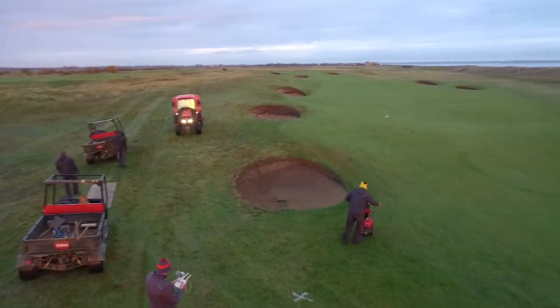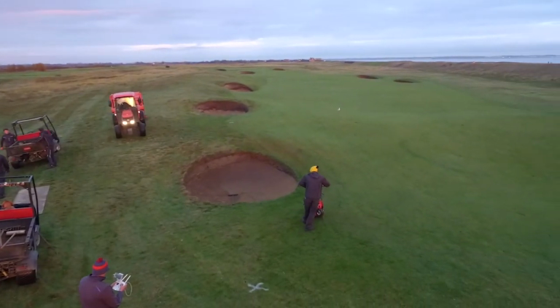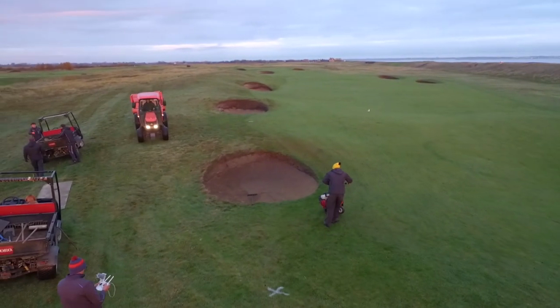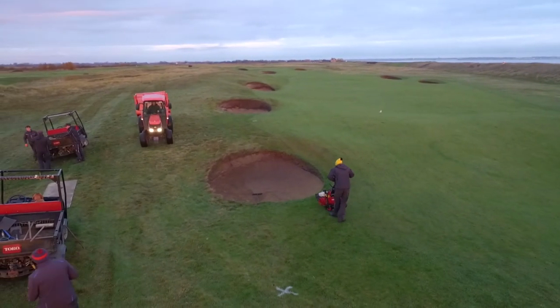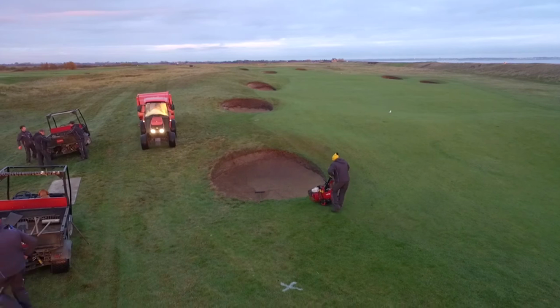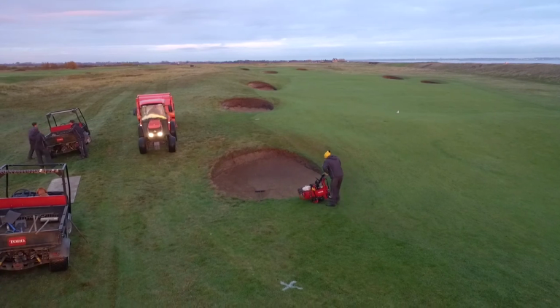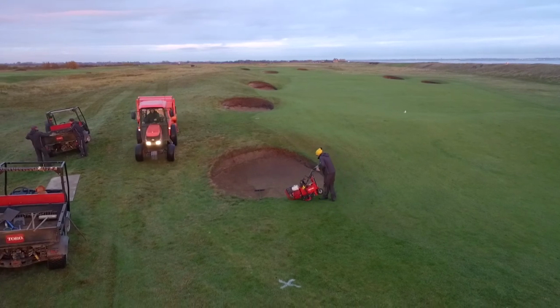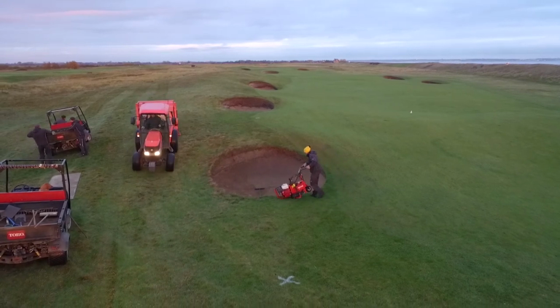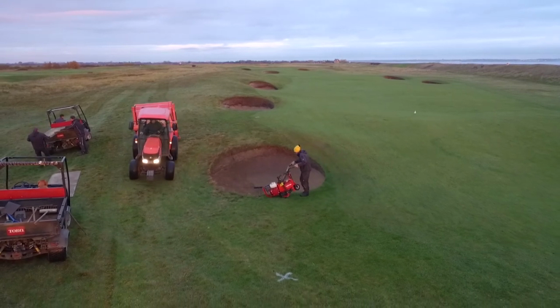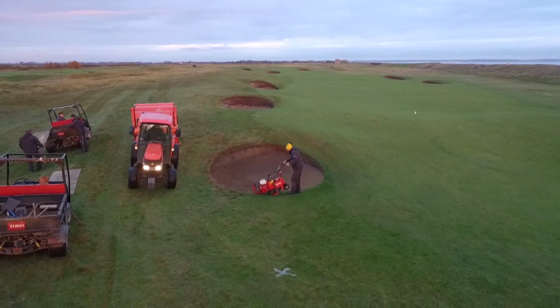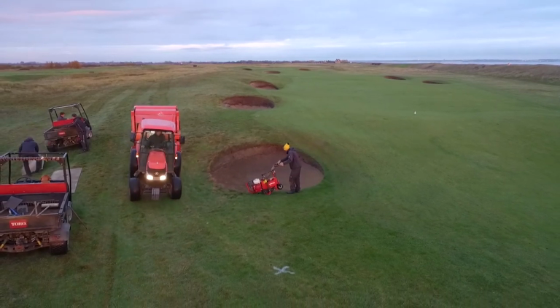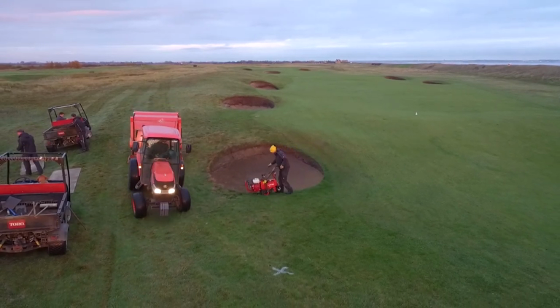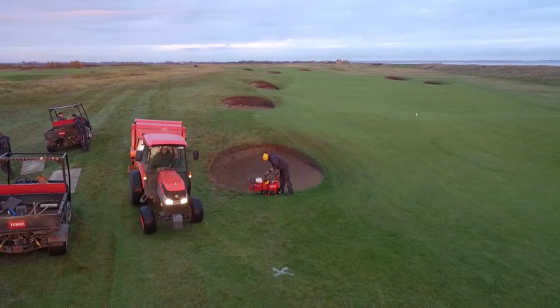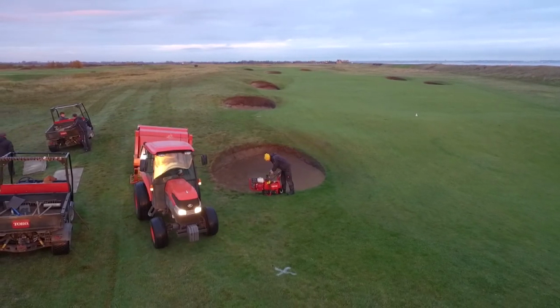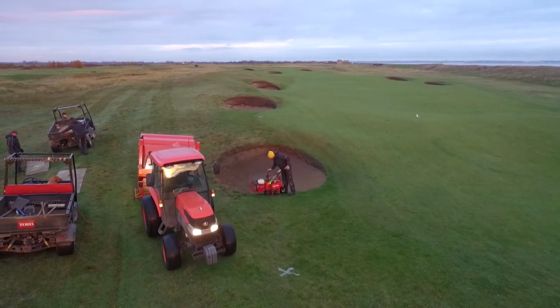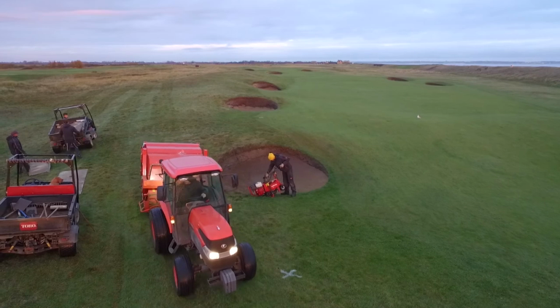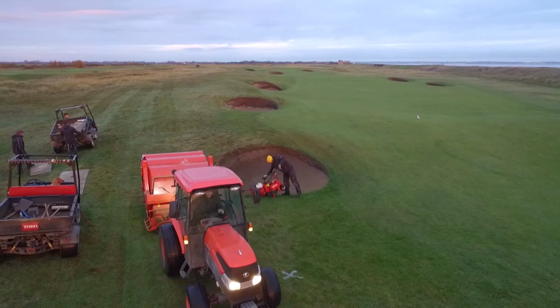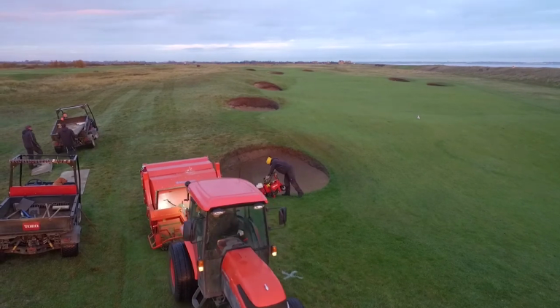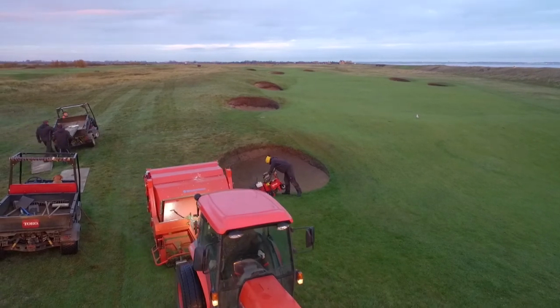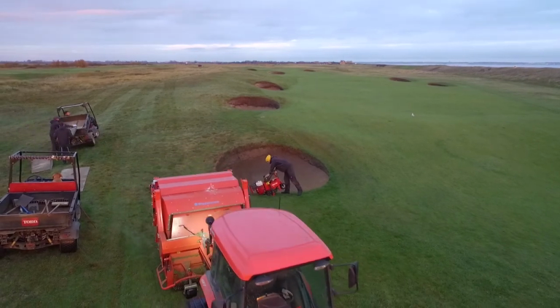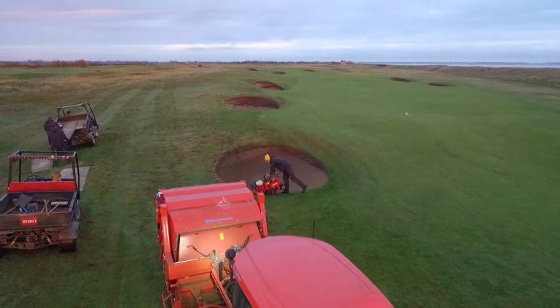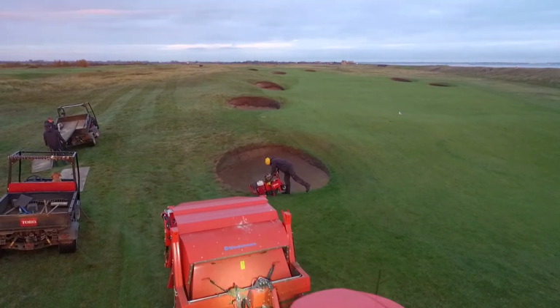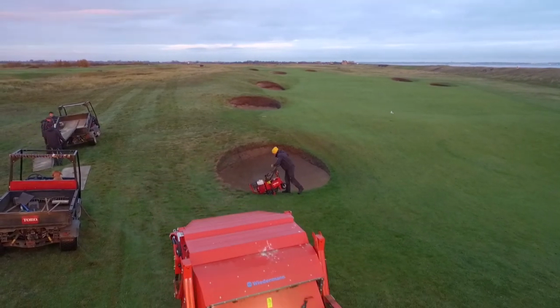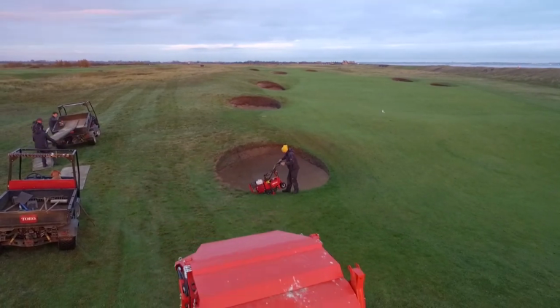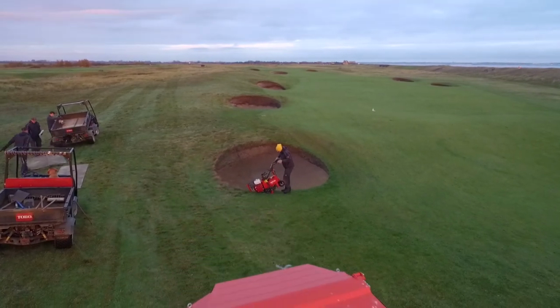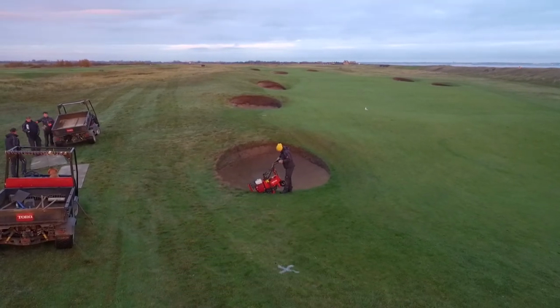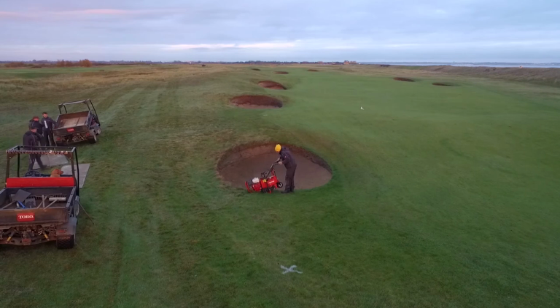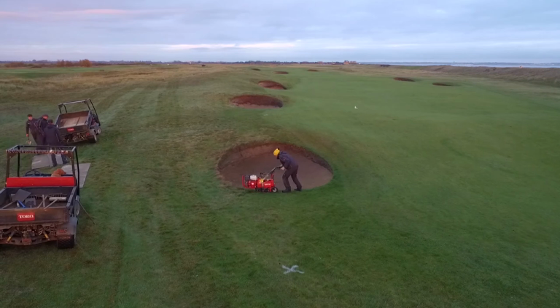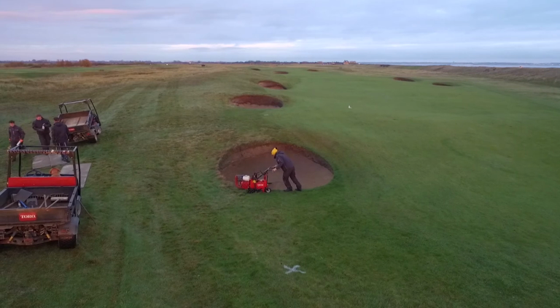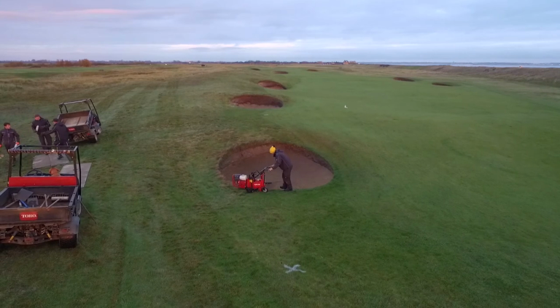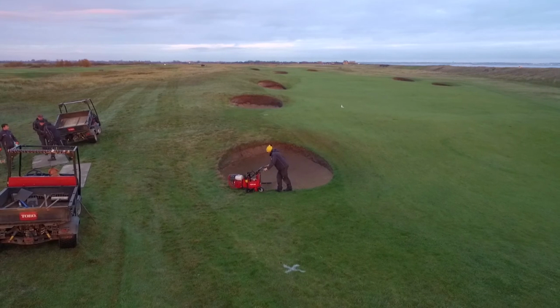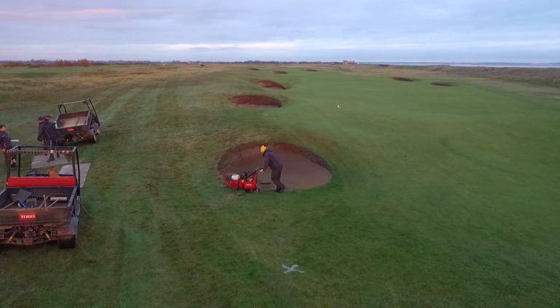The Green Staff from Royal Cinque Ports started off by stripping all the bunkers and preparing them for the actual week of the bunker camp, so that all that had to be done during the camp was the revetting itself. That way we would give ourselves the biggest chance to finish all of the bunkers in one week.